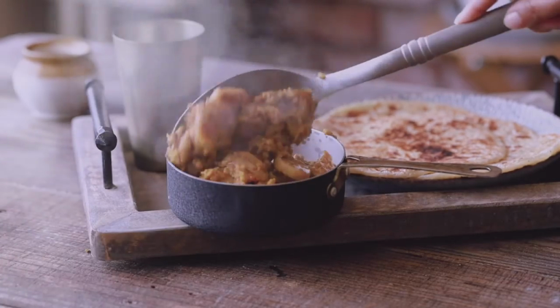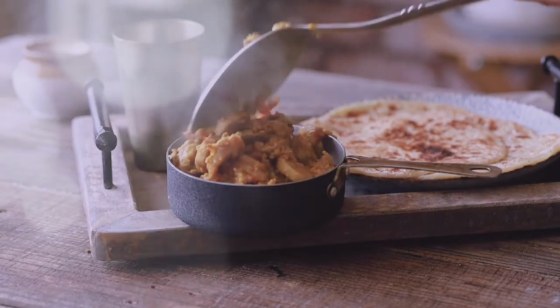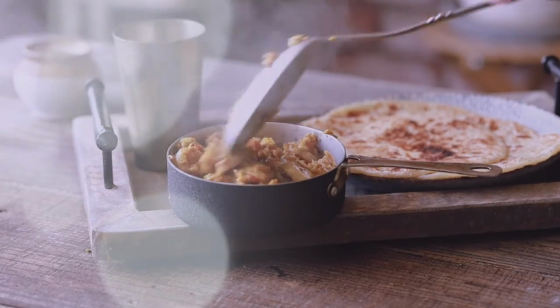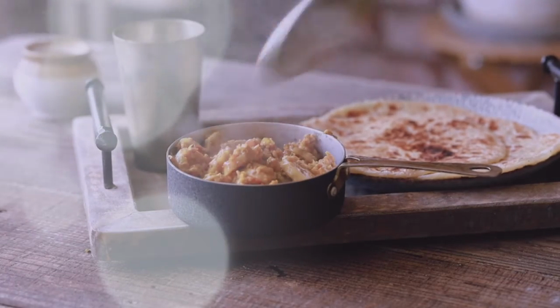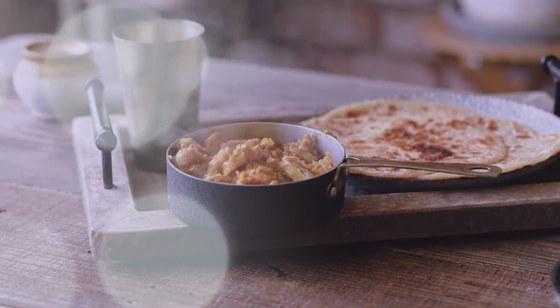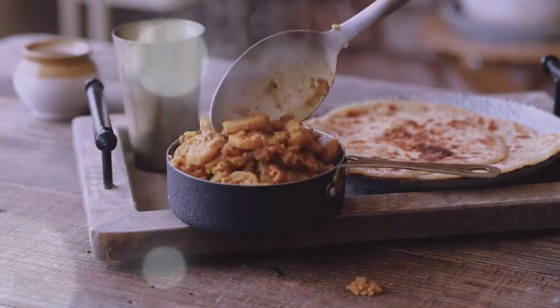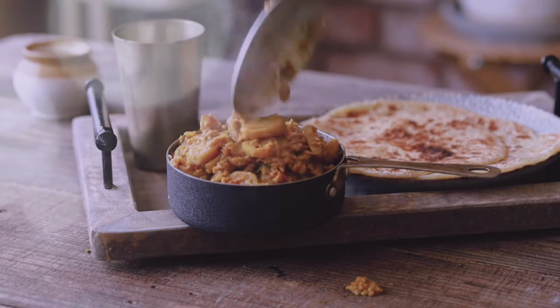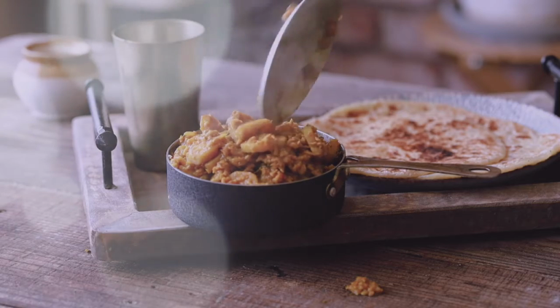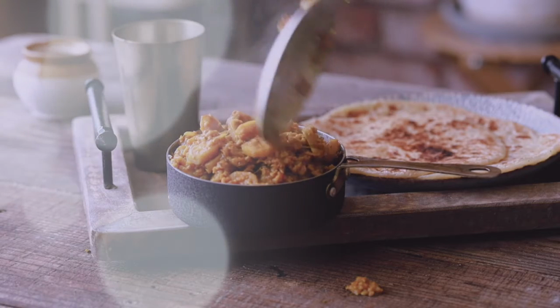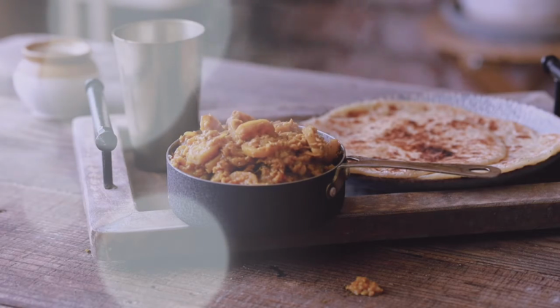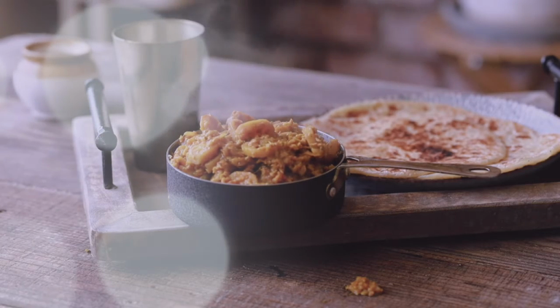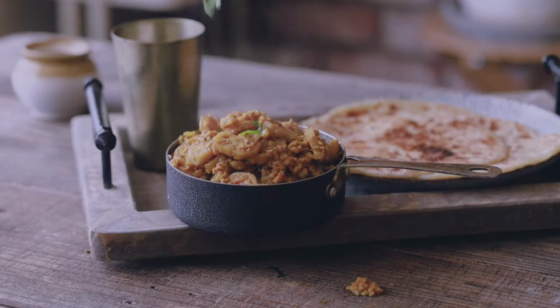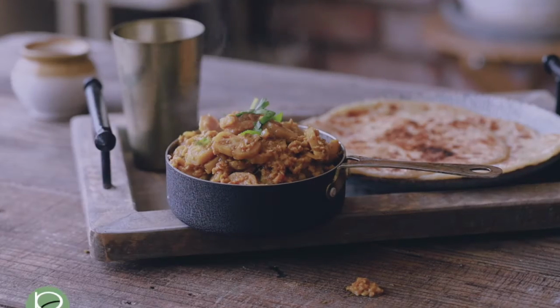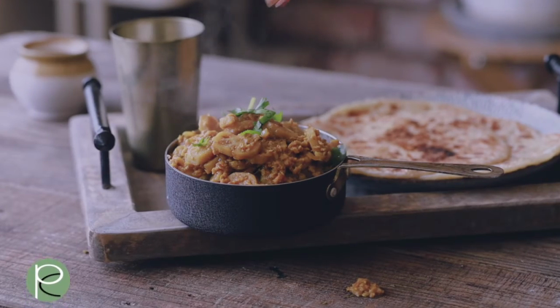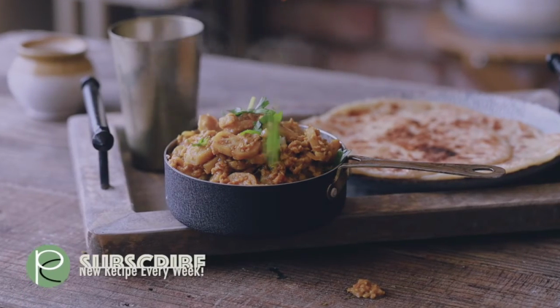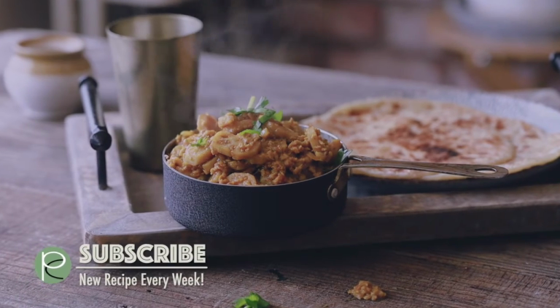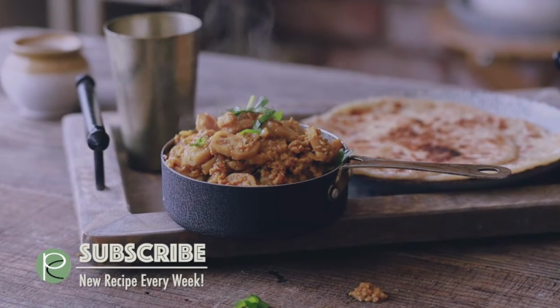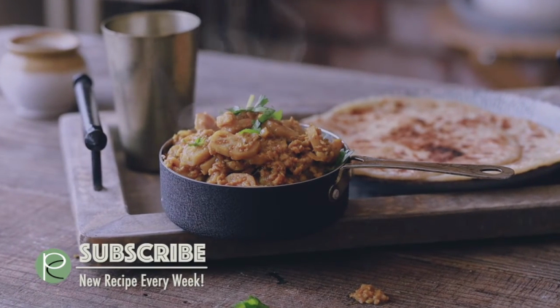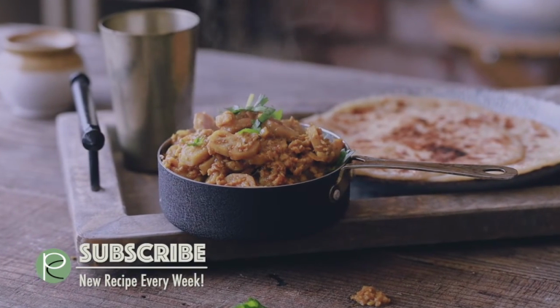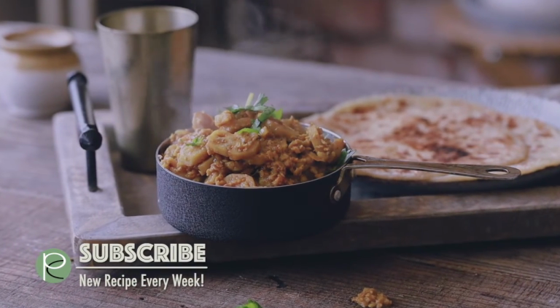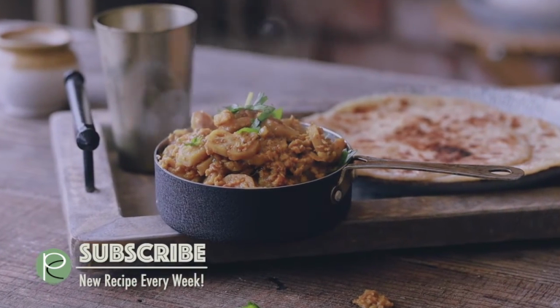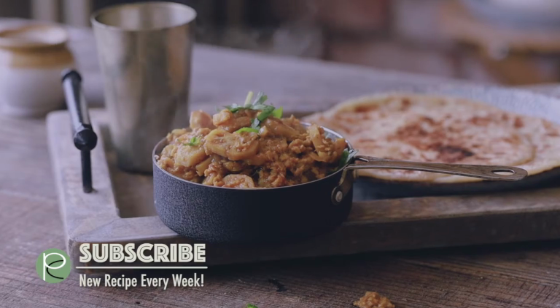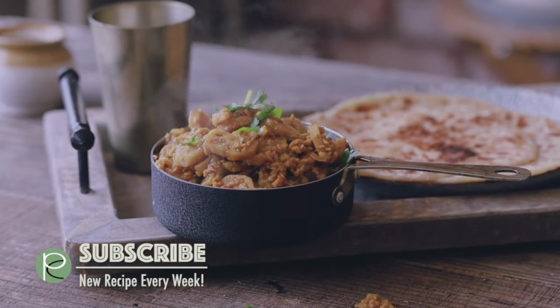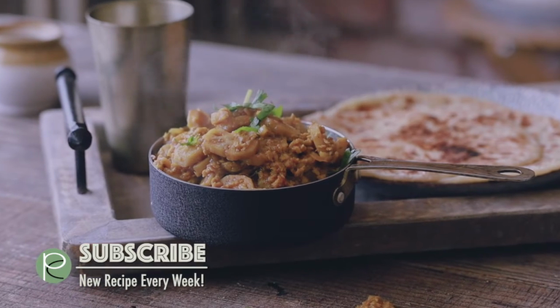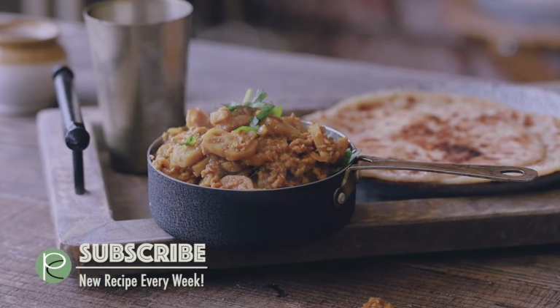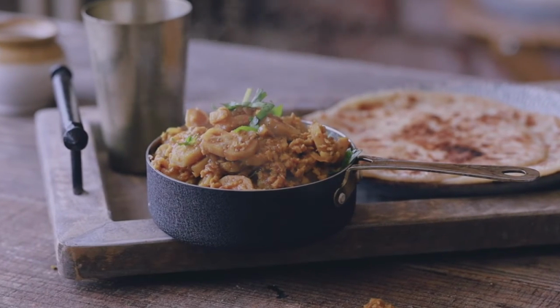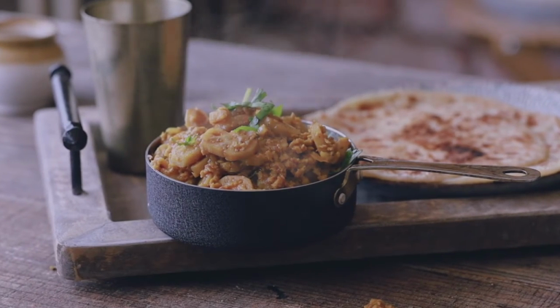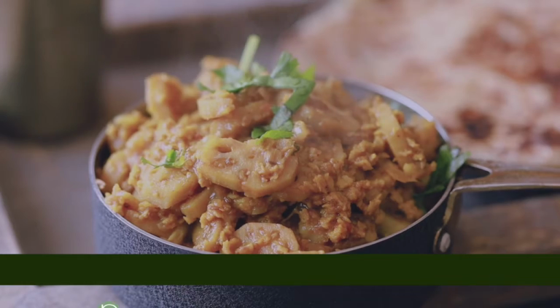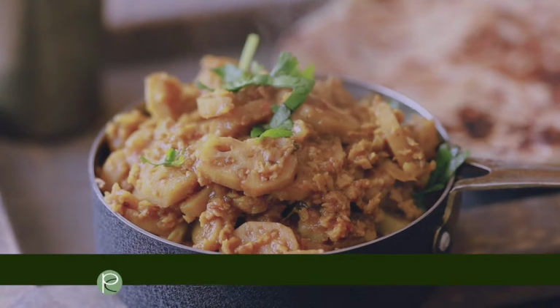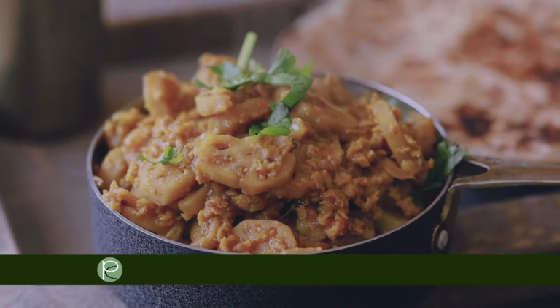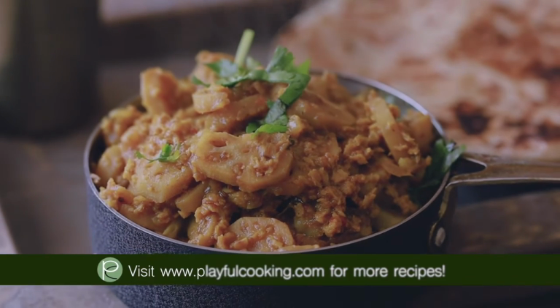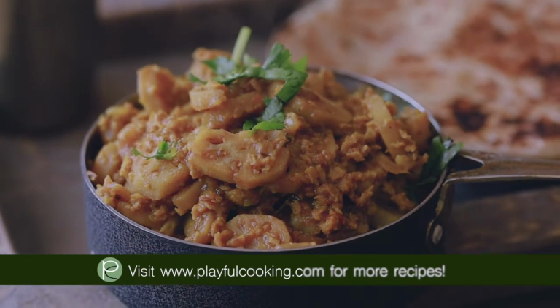As you can see, this is a super quick side dish that pairs very well with paratha. You can add some dal on the side if you like. I hope you enjoyed the video — do give a thumbs up and subscribe. Thank you!